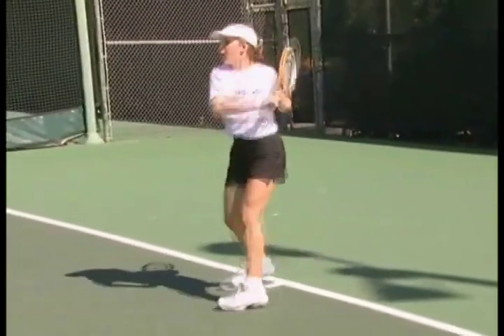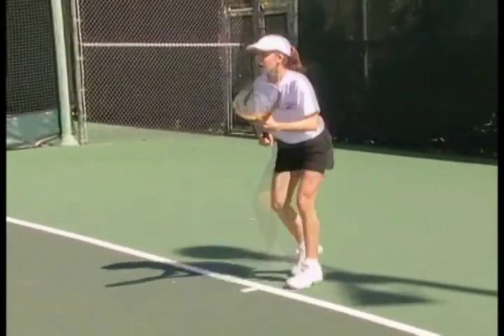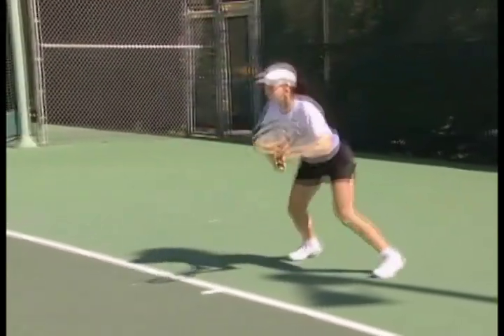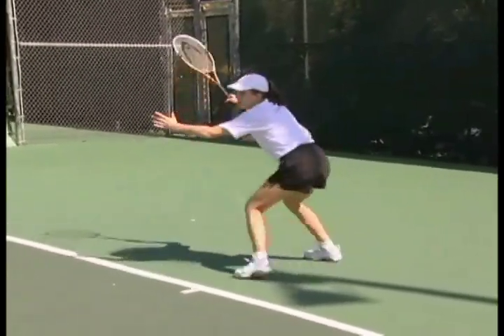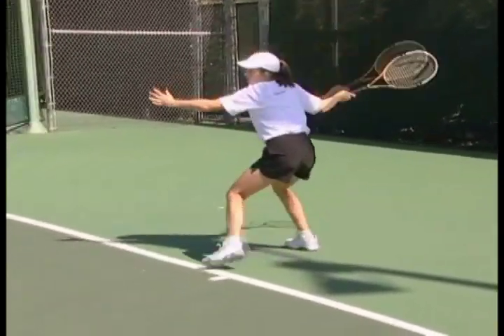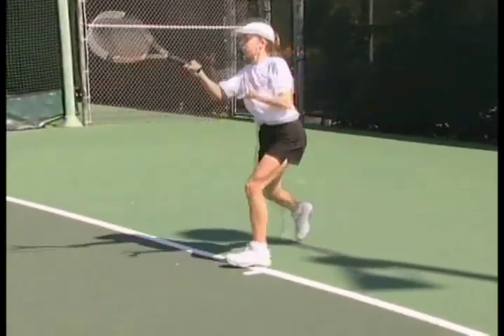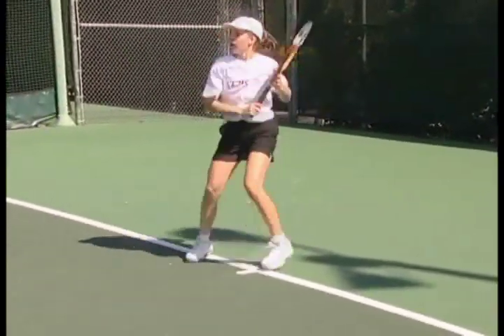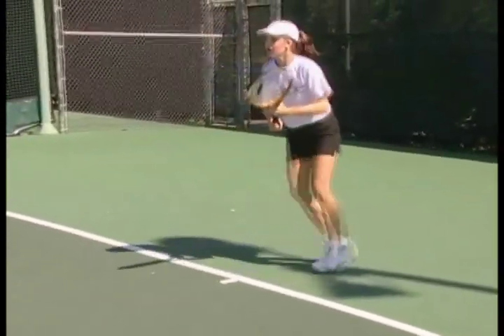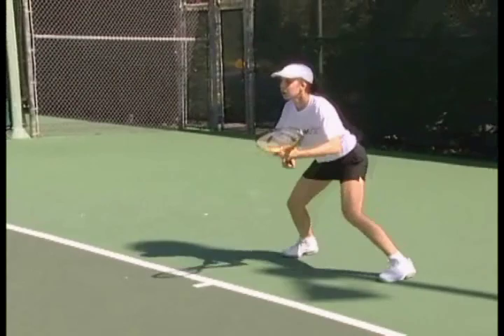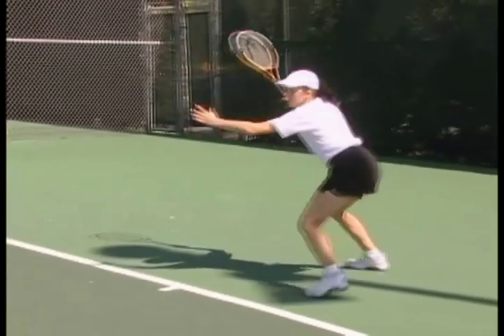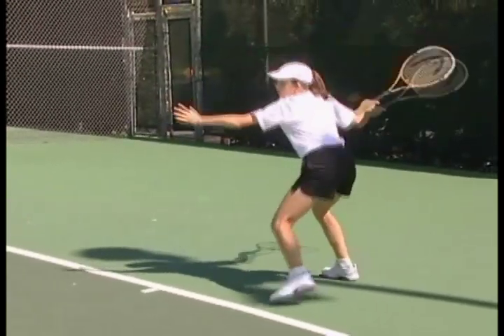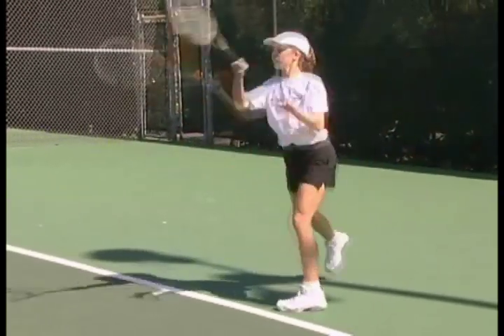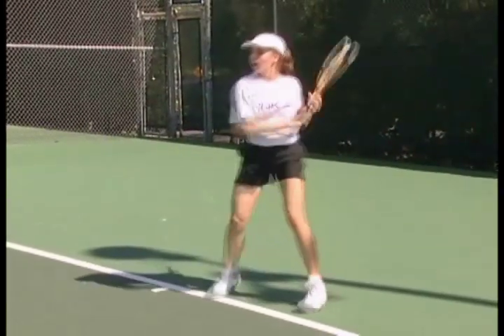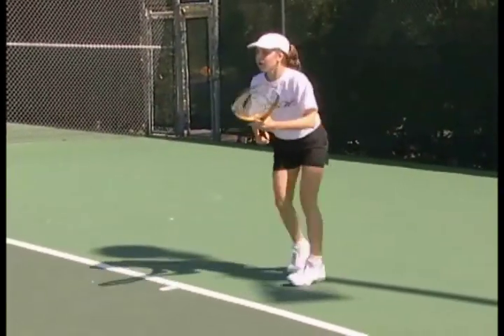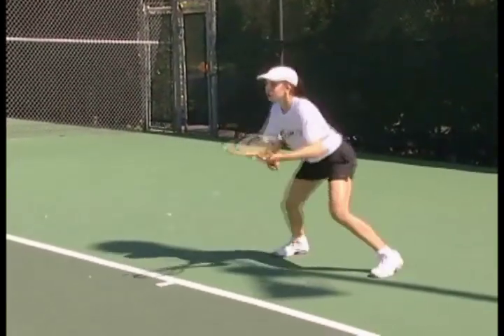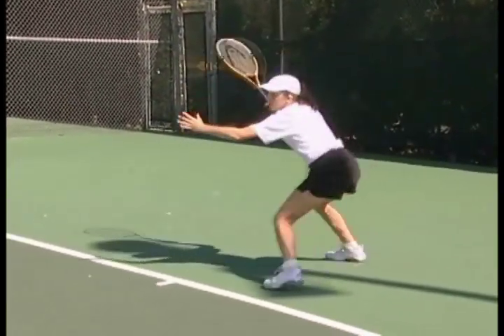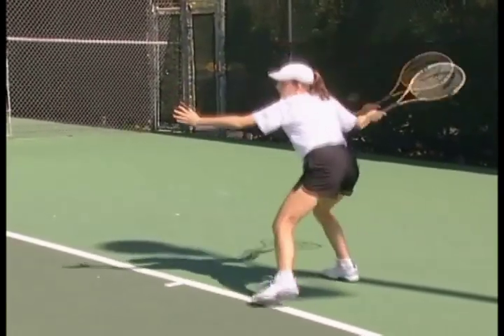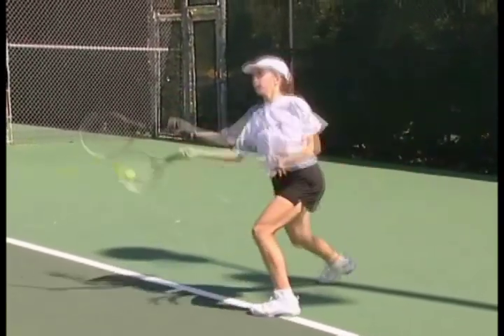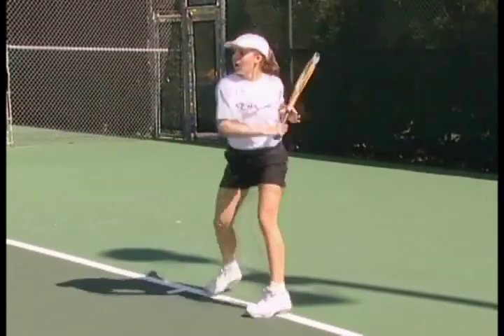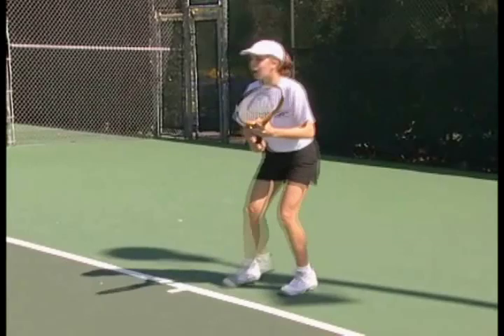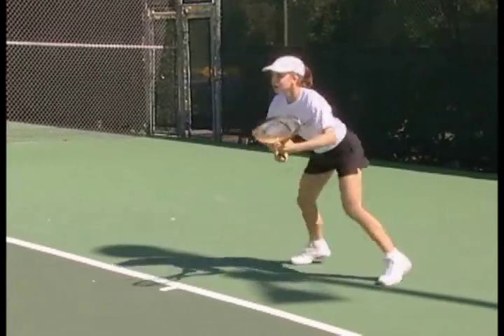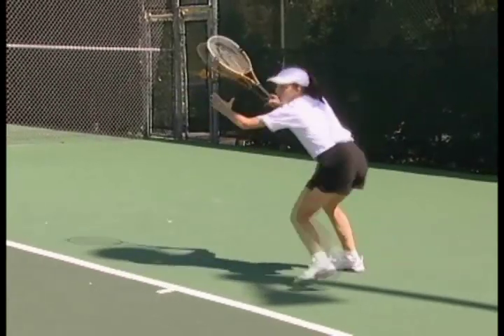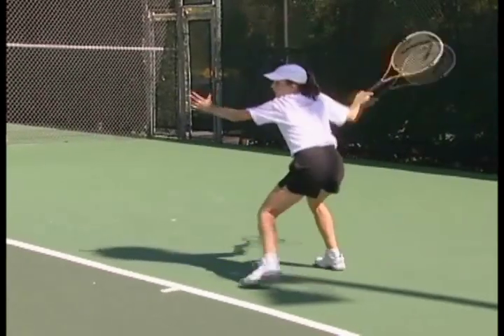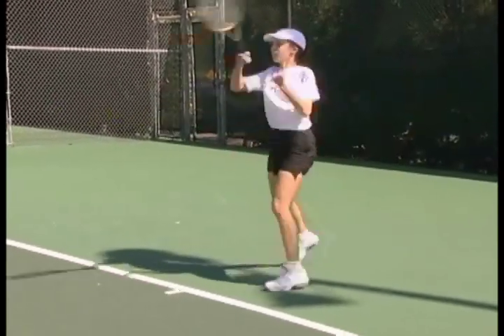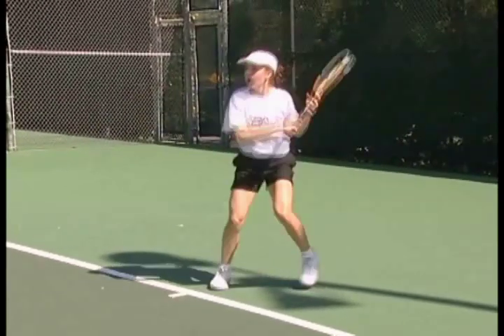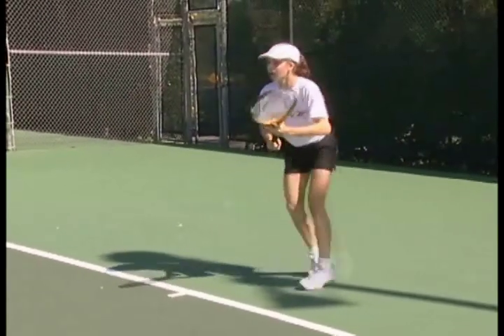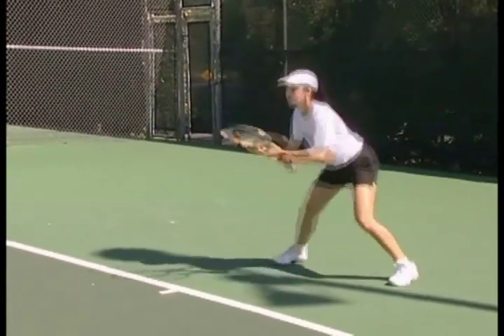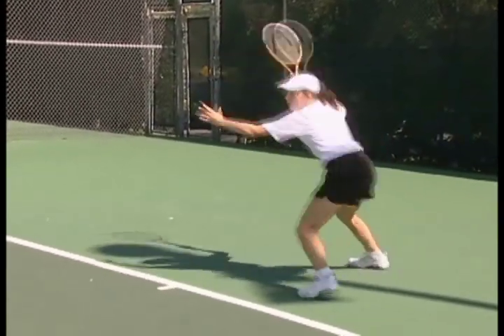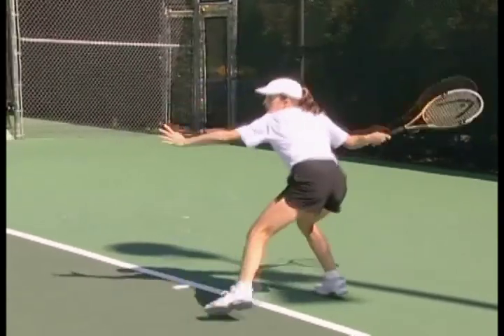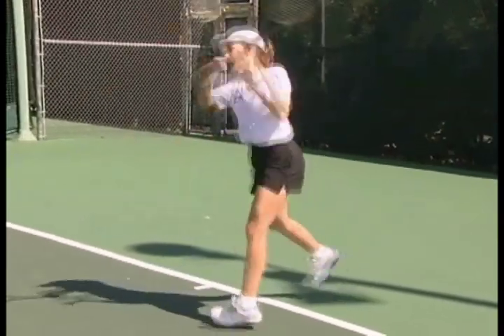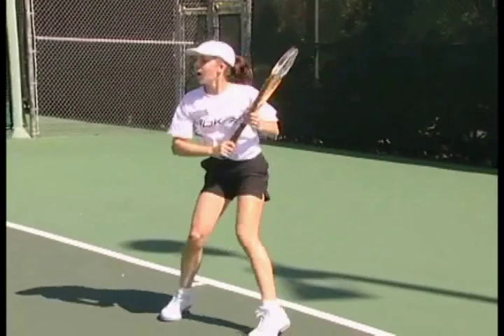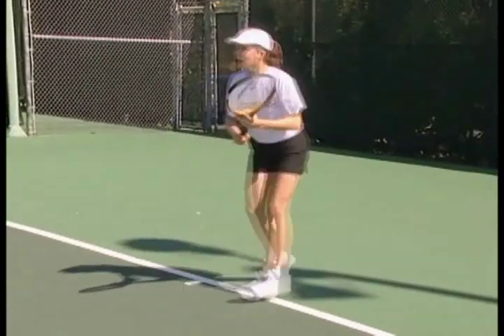Then, without the devices, she focuses on maintaining that same amount of lower body flex, upper body rotation, and racket acceleration all on her own. Not bad for a 12-year-old who has only played tennis for about two and a half years.